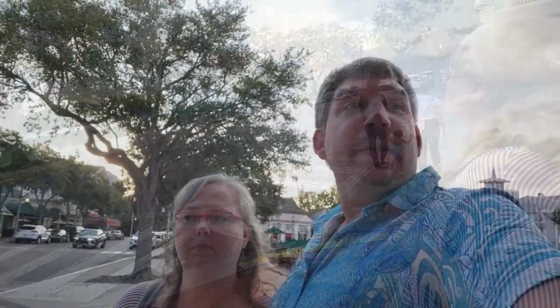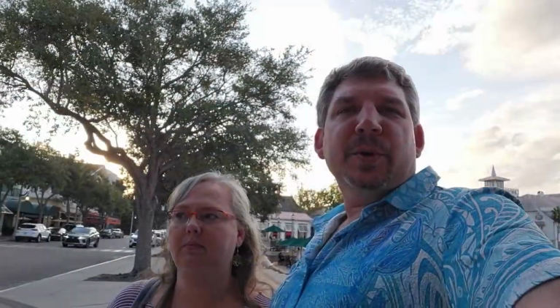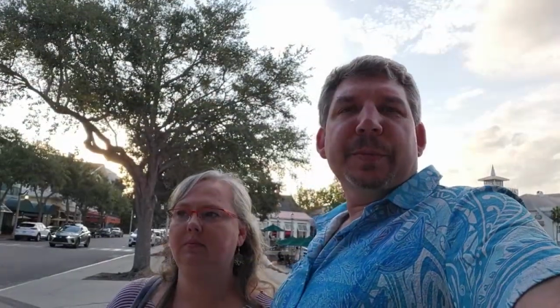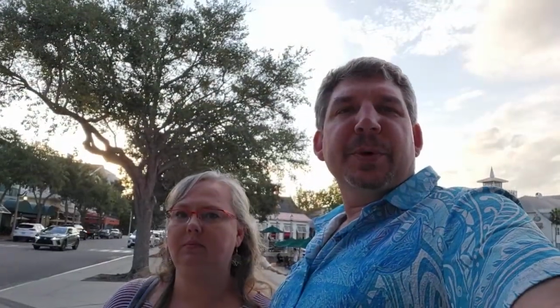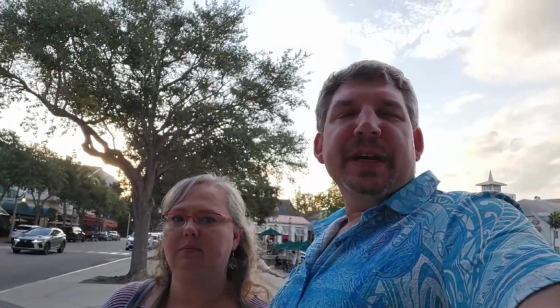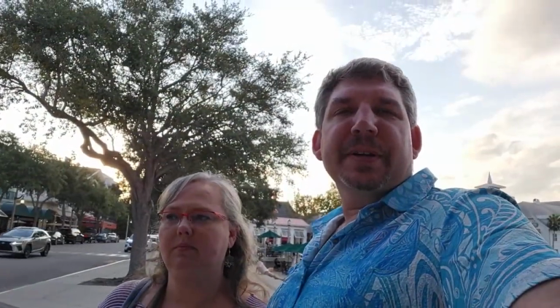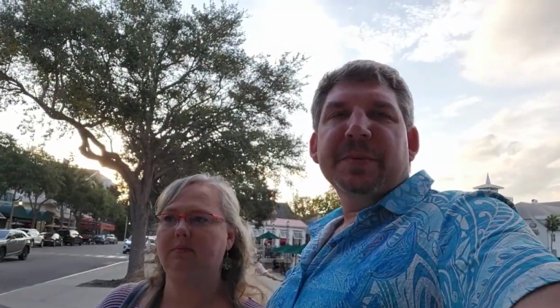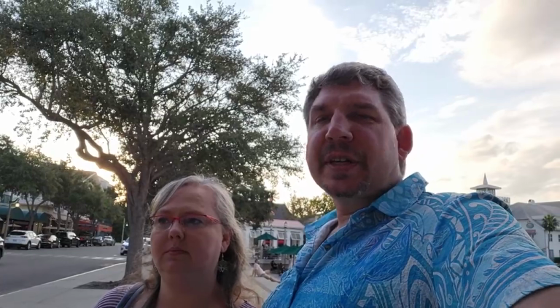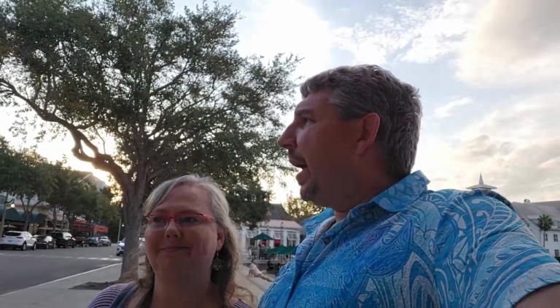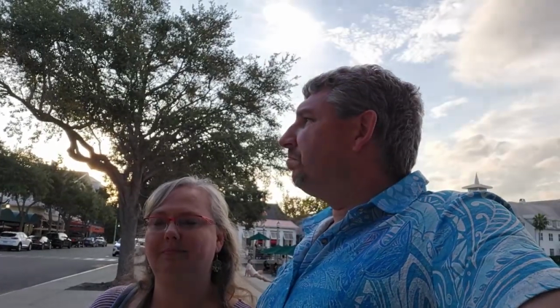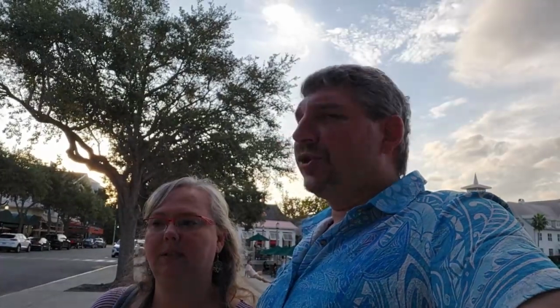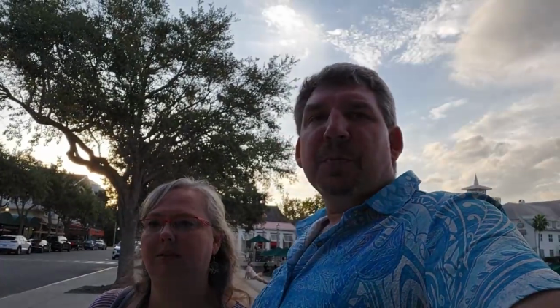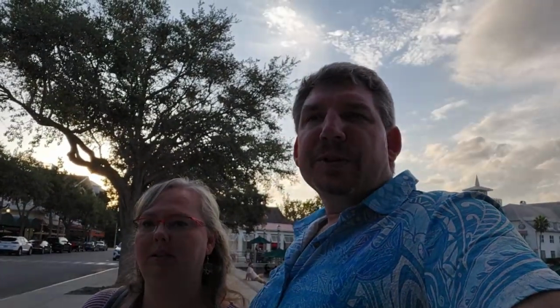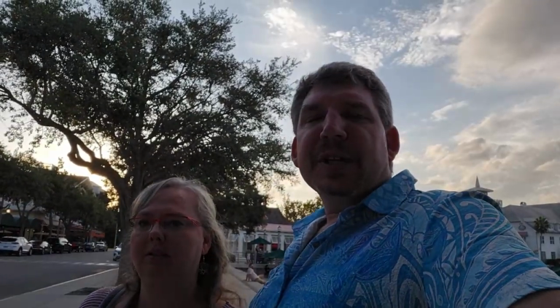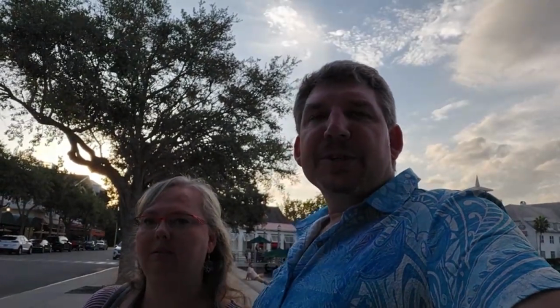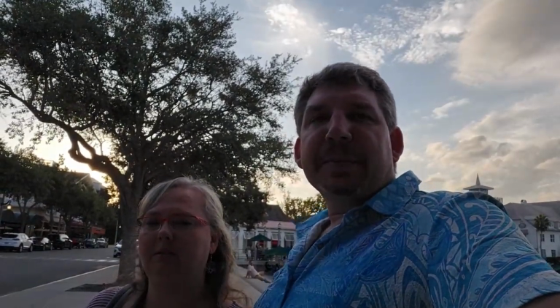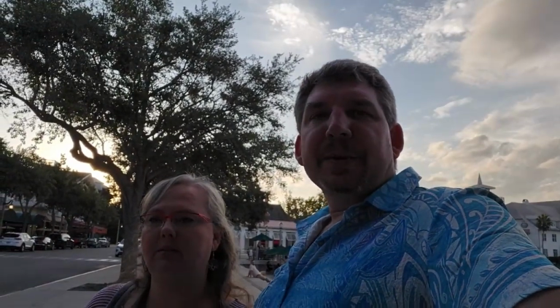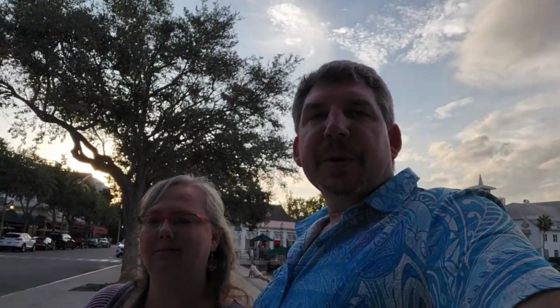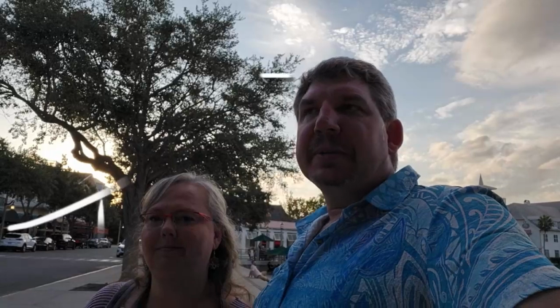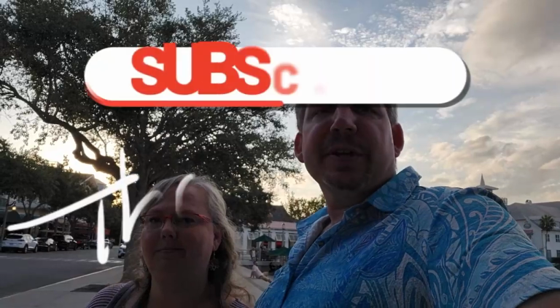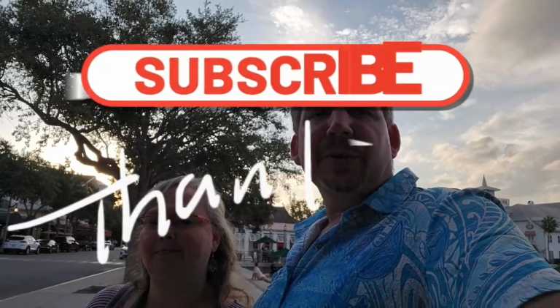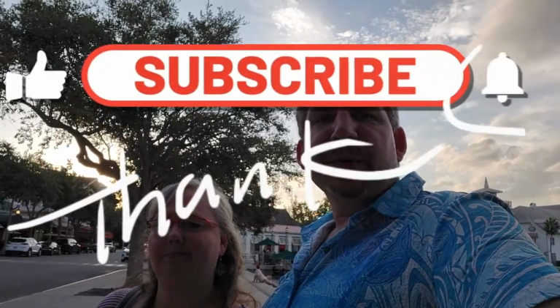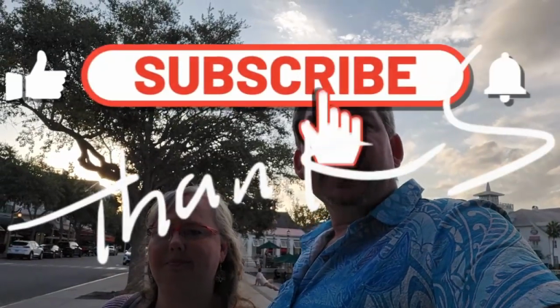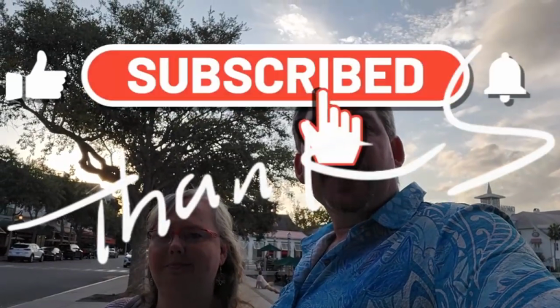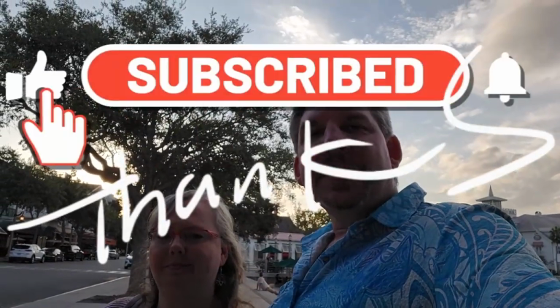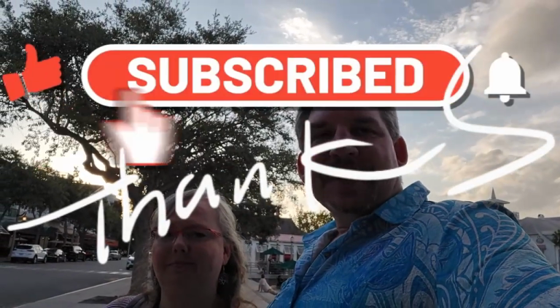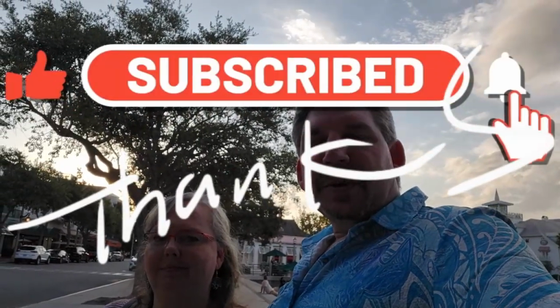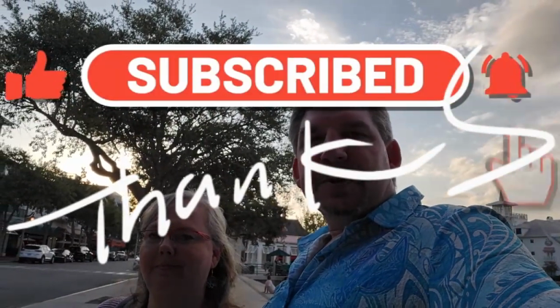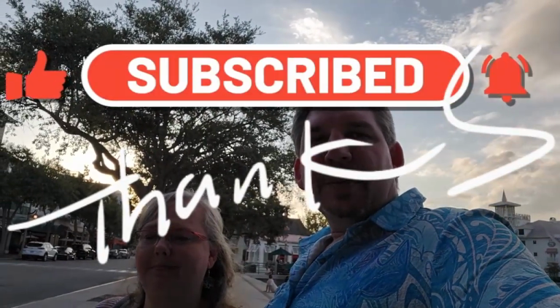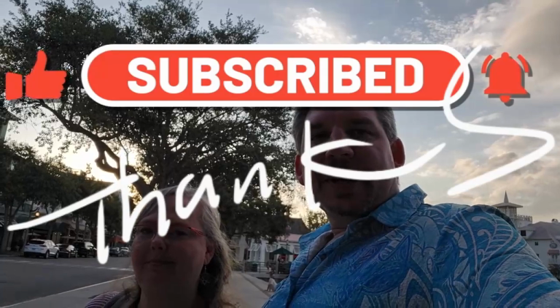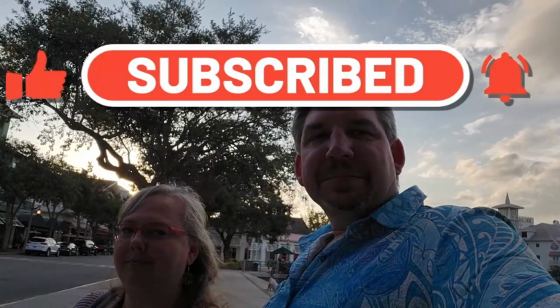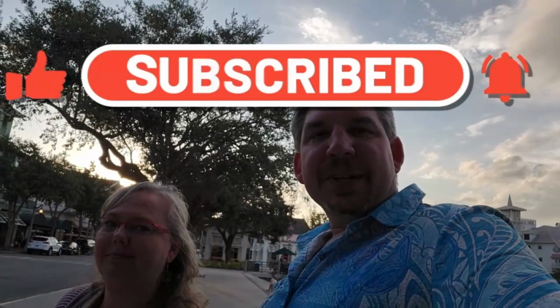Those are our quick little trip out to Celebration — had some dinner, got some dessert. There's just so much more to do in Celebration, so we'll be back in future trips. But that's a quick little mini video for you. Like, subscribe, and we'll see y'all next time. Bye, friends.